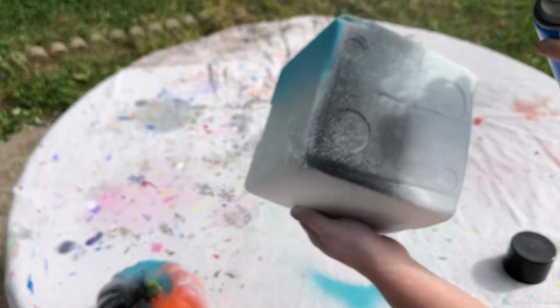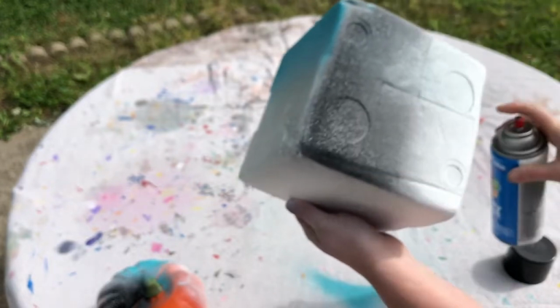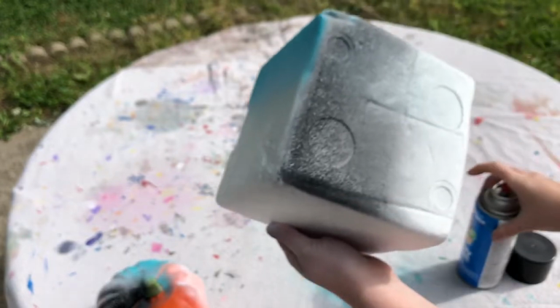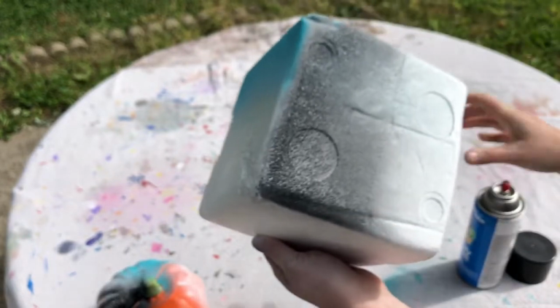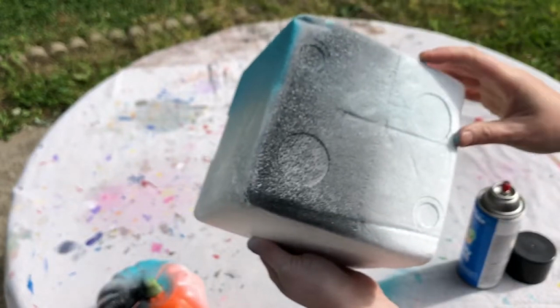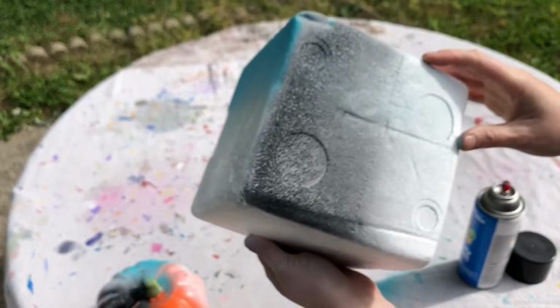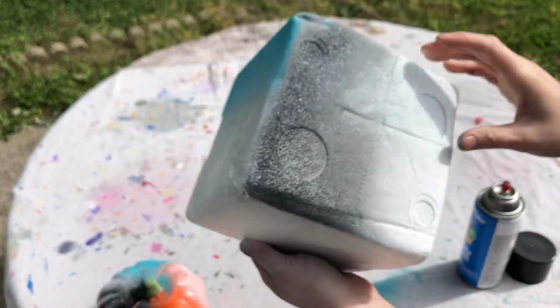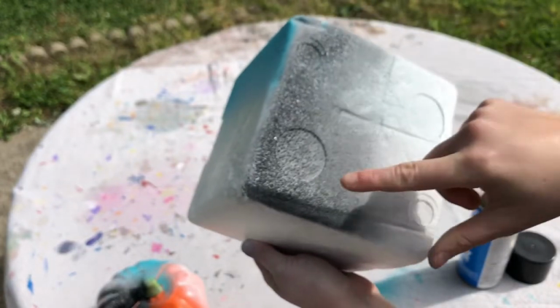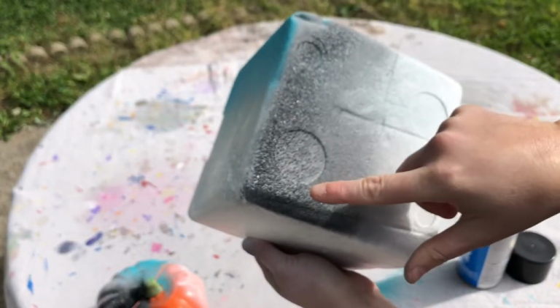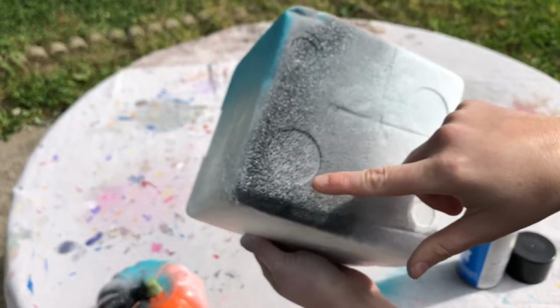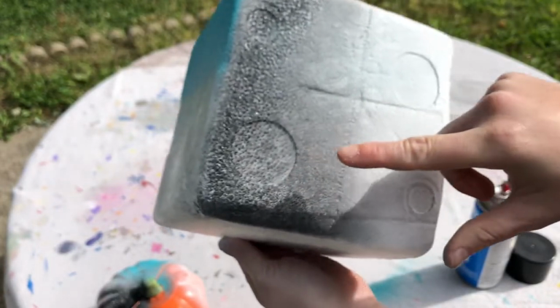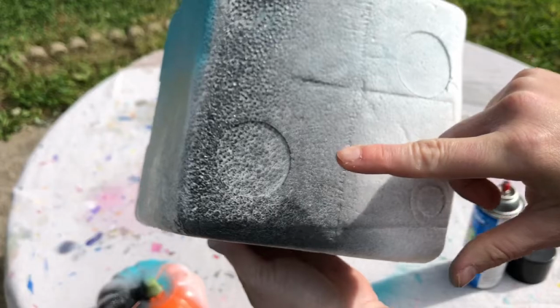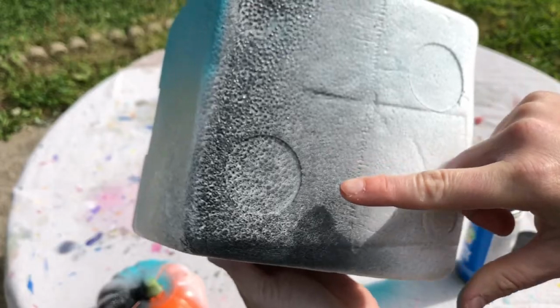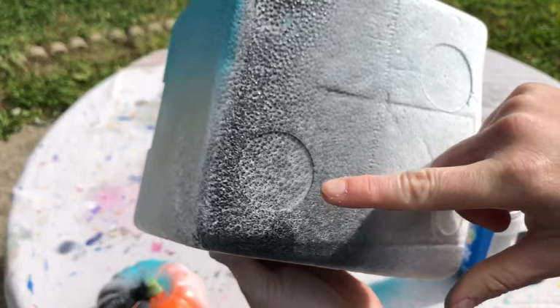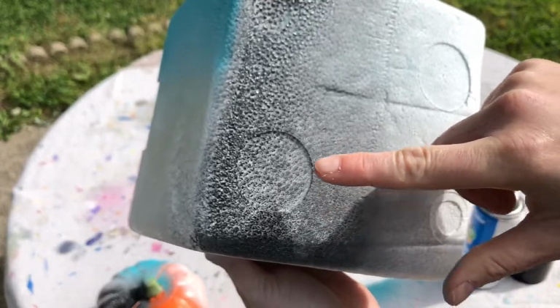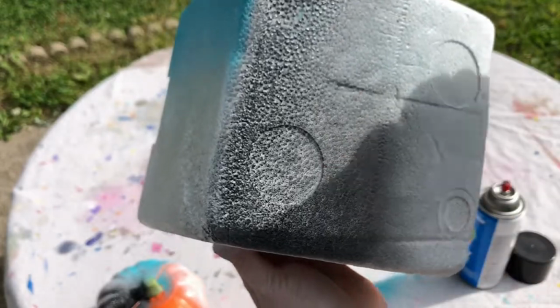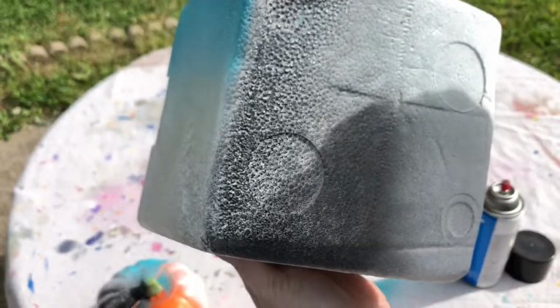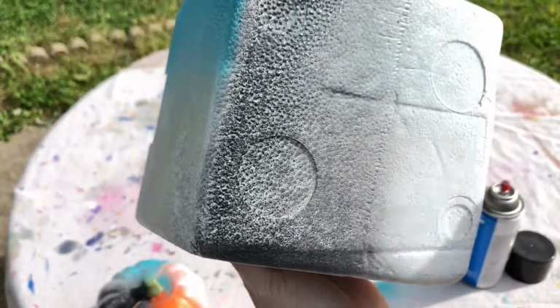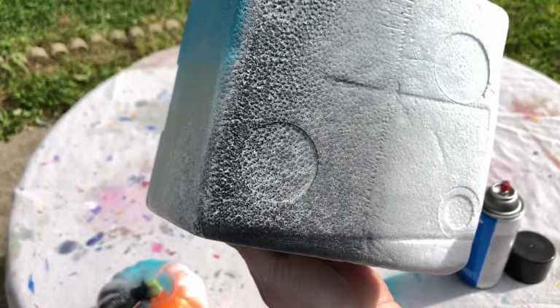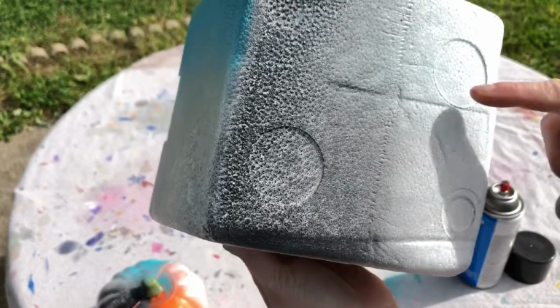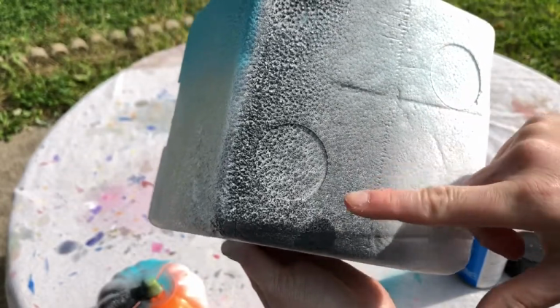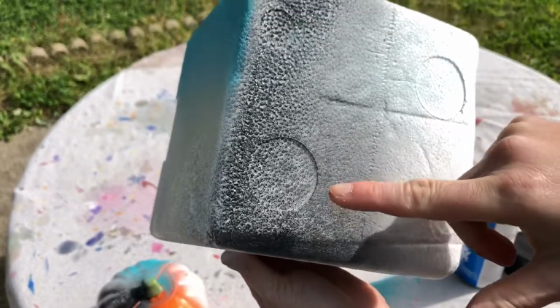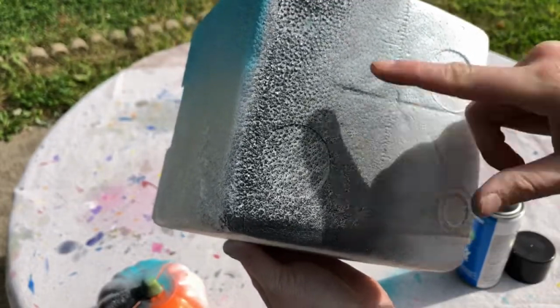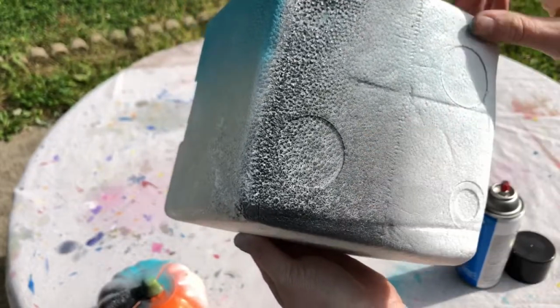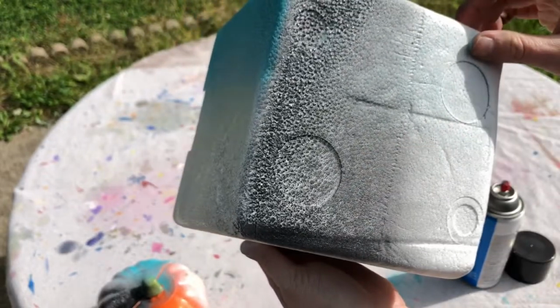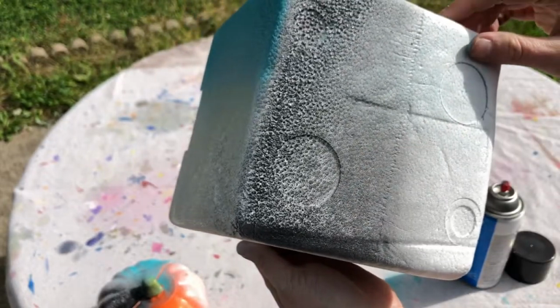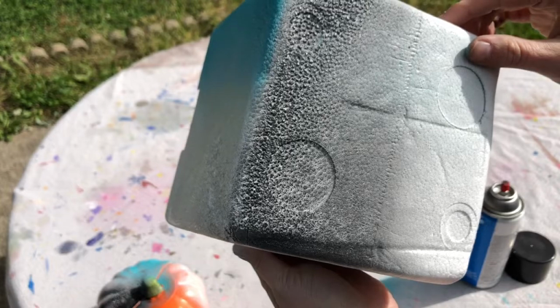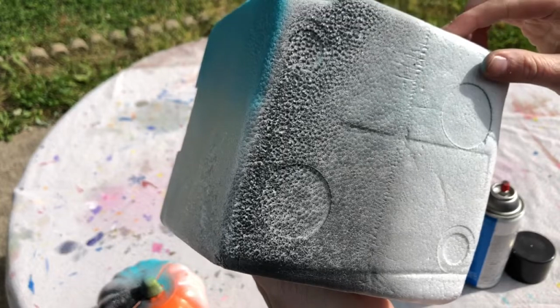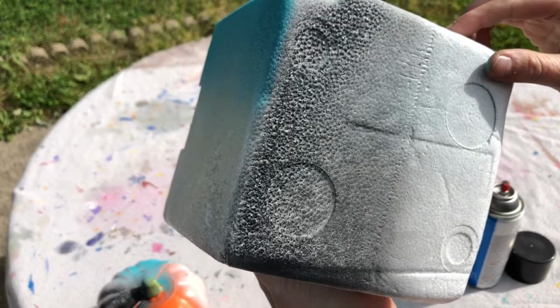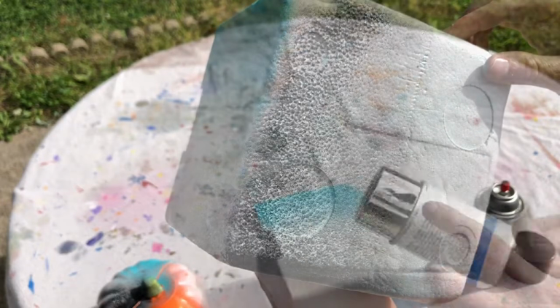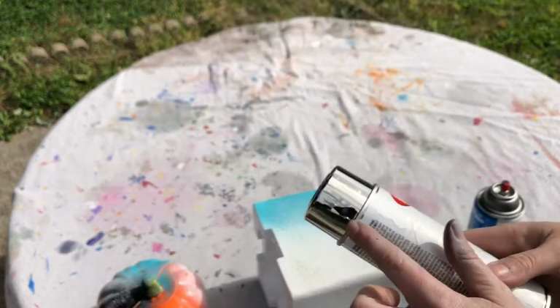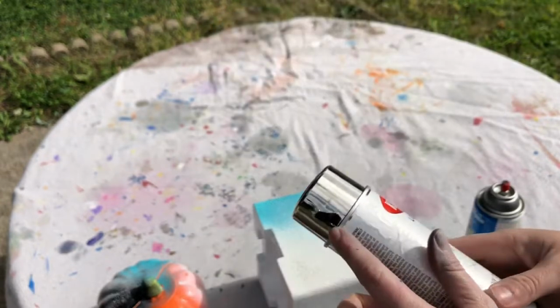Yeah, you can definitely tell it is already dissolving the styrofoam with this one.